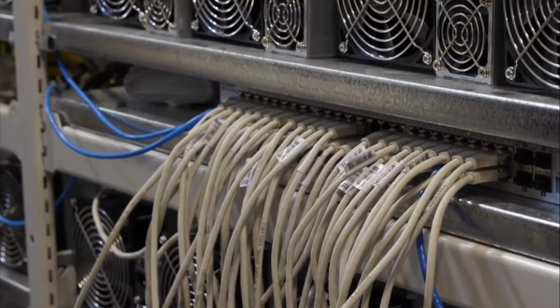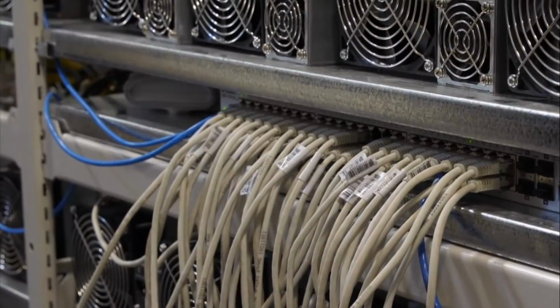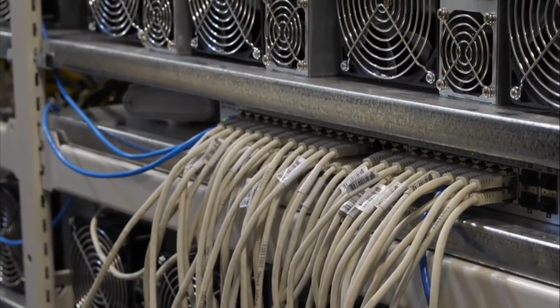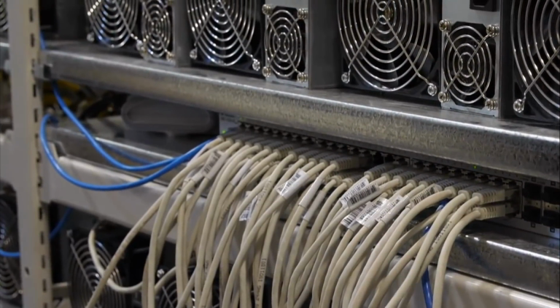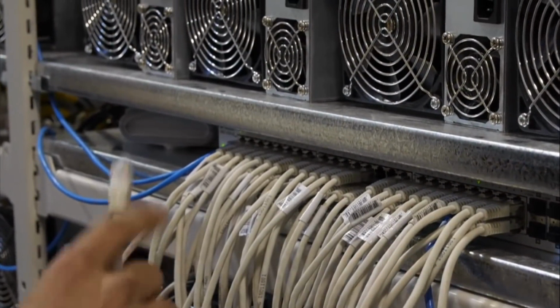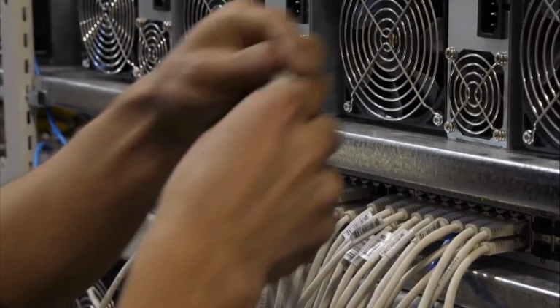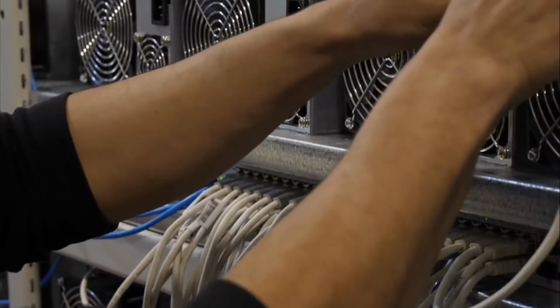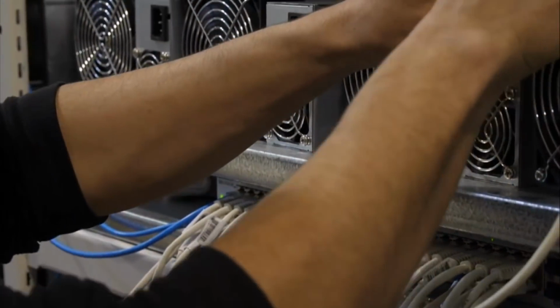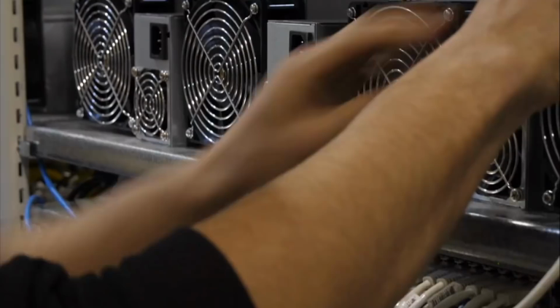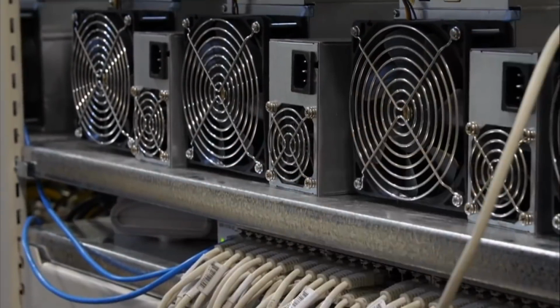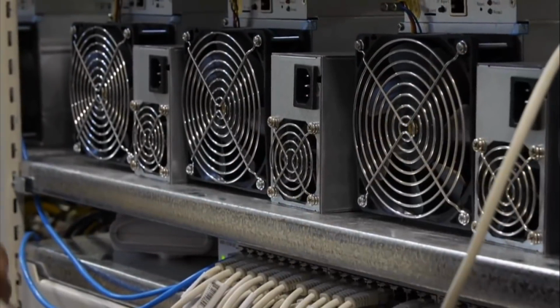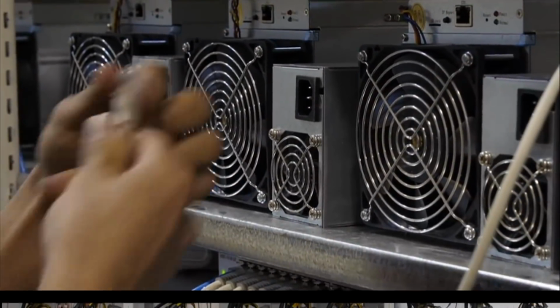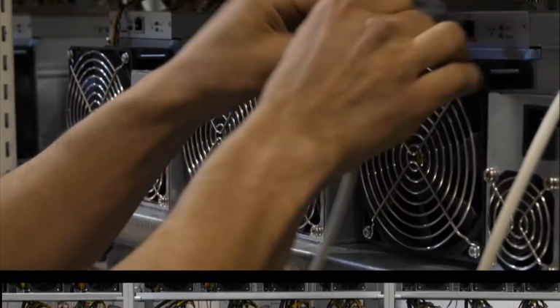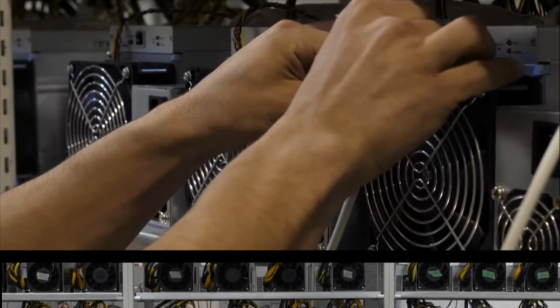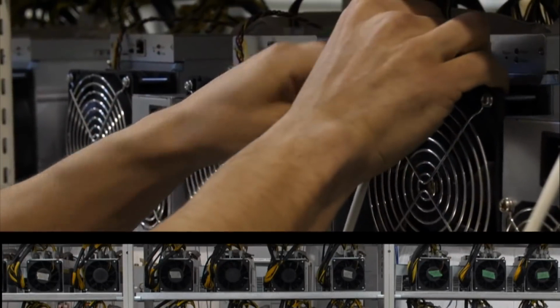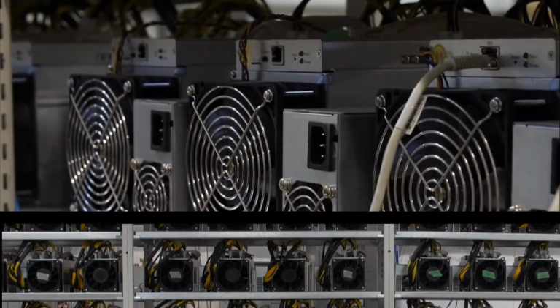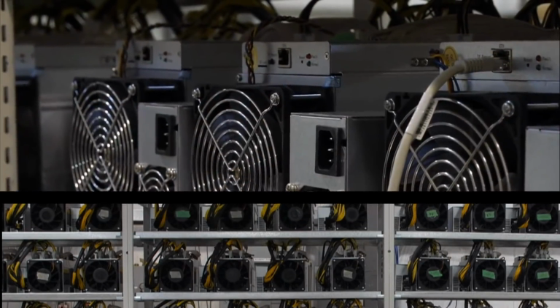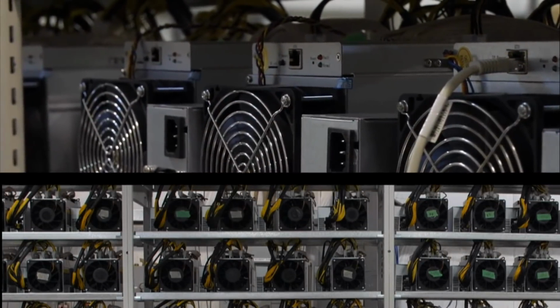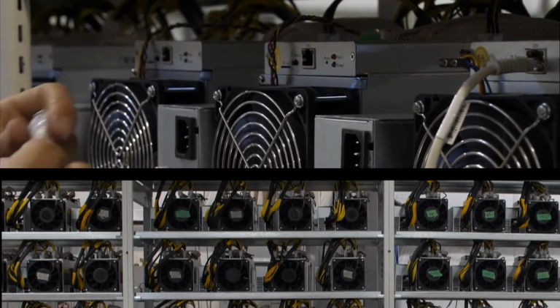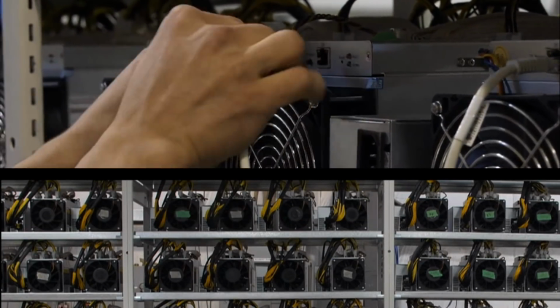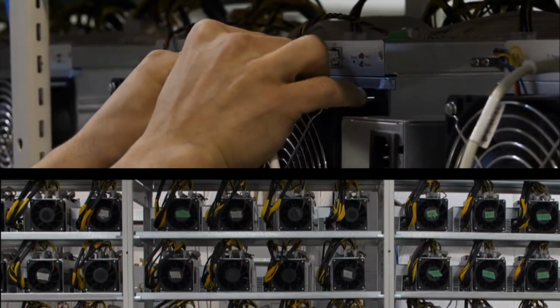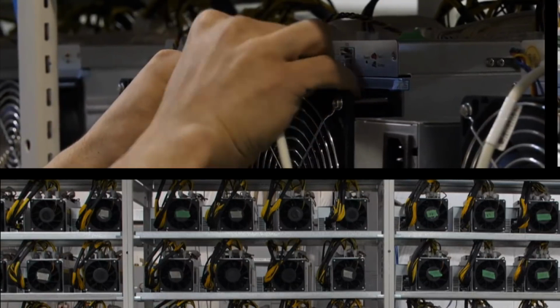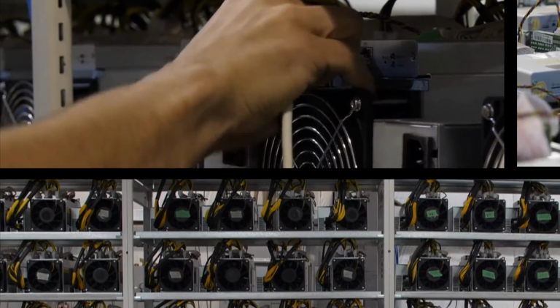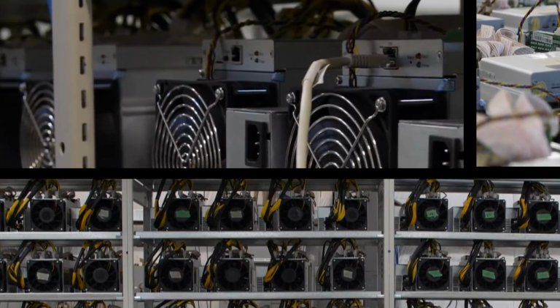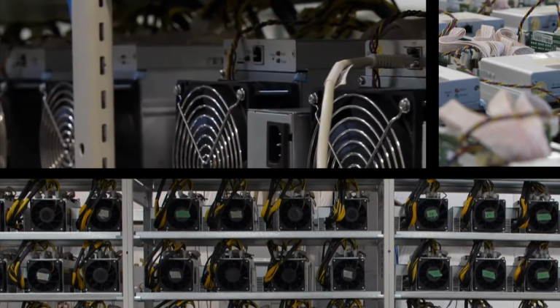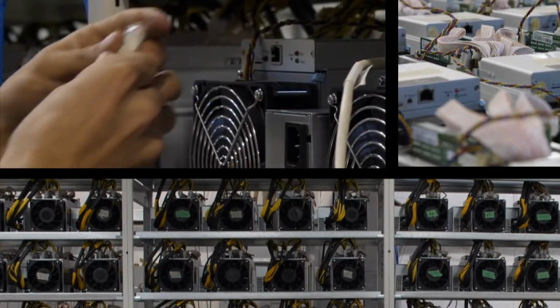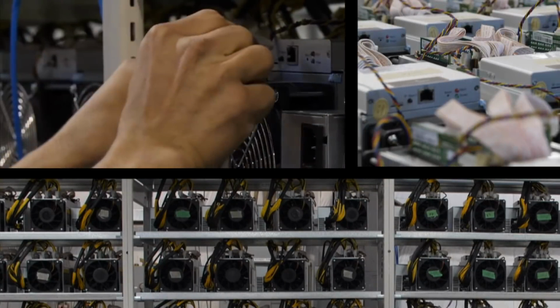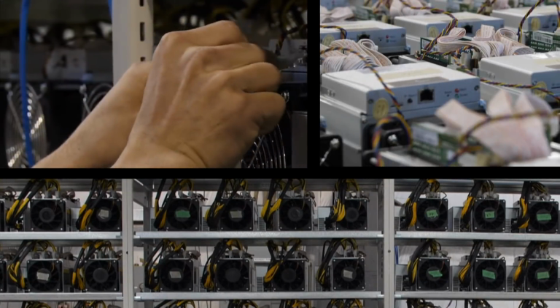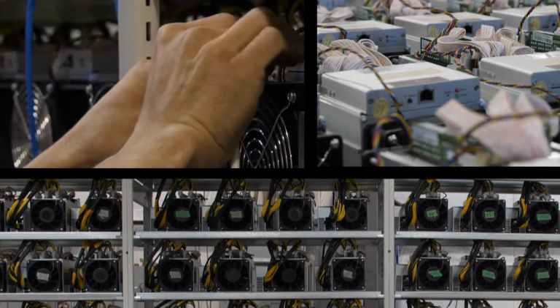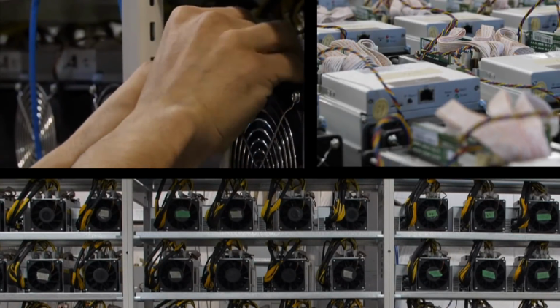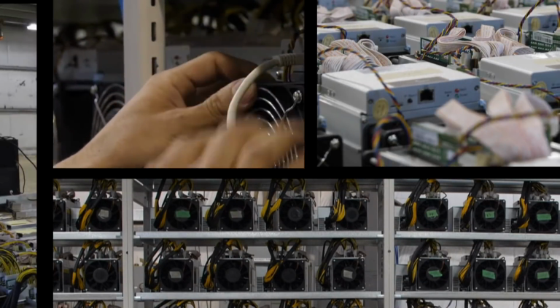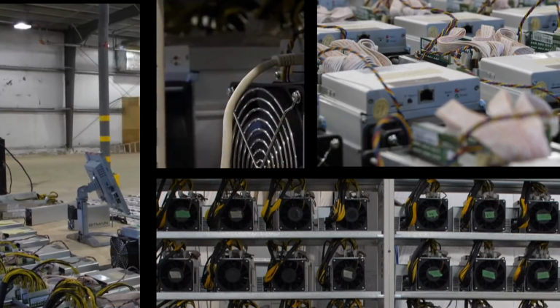Vancouver-based DMG Blockchain Solutions is putting the finishing touches on this Bitcoin mine in southern B.C. The company is setting up here because of Canada's stable infrastructure and inexpensive power. And others are following suit, a potential plus for Canada's economy.